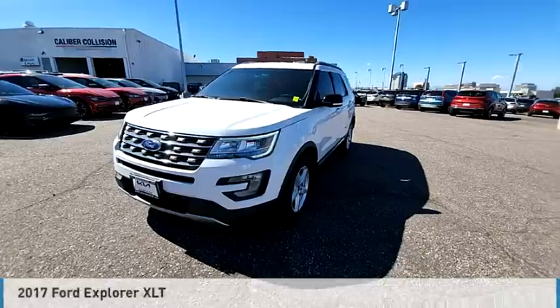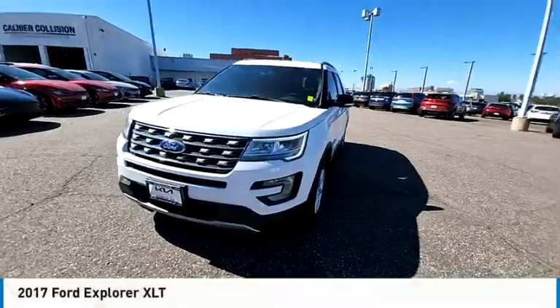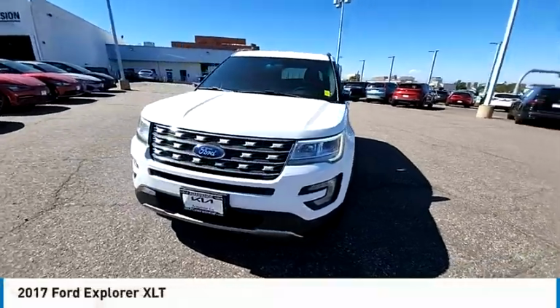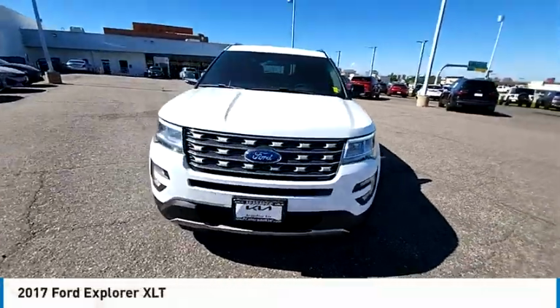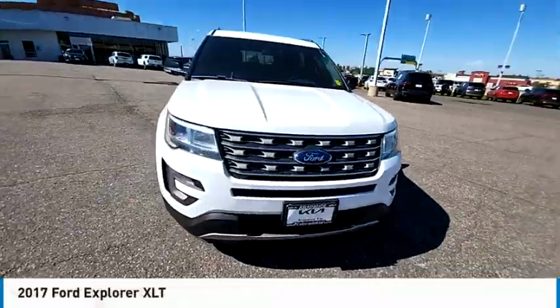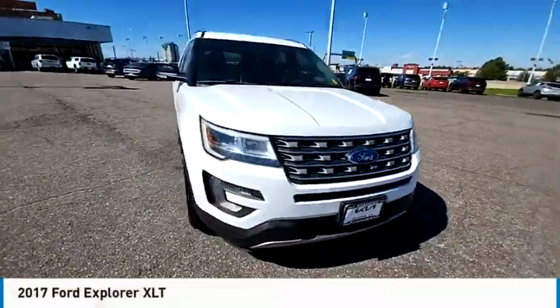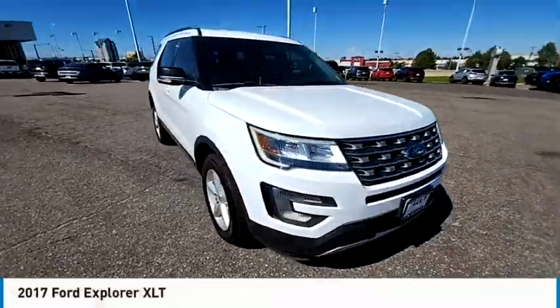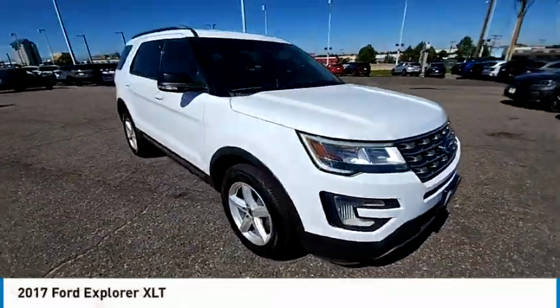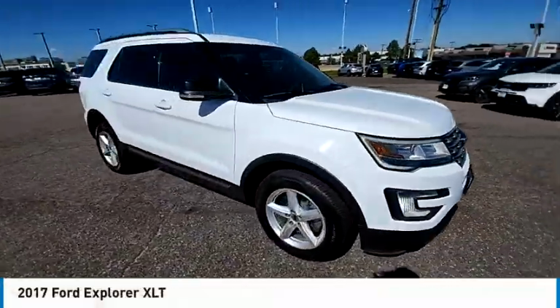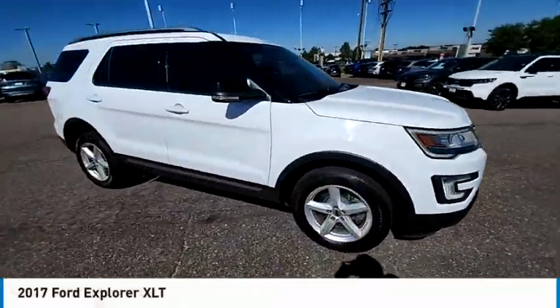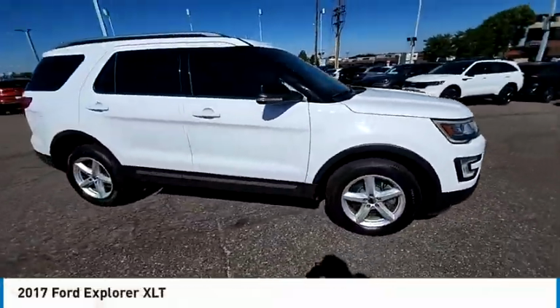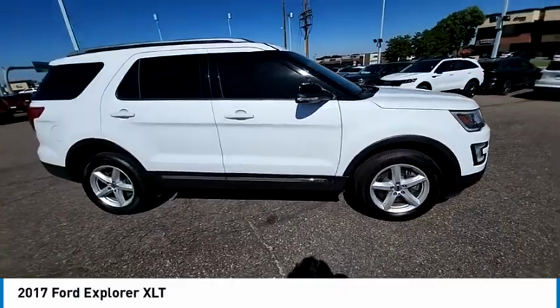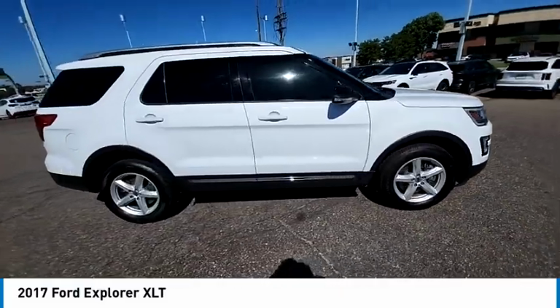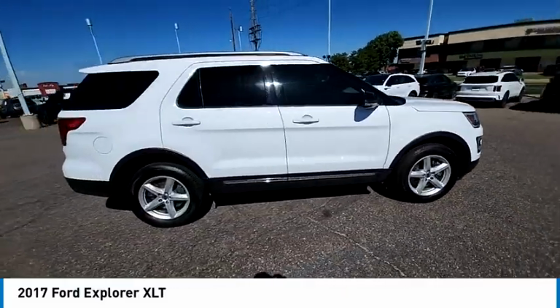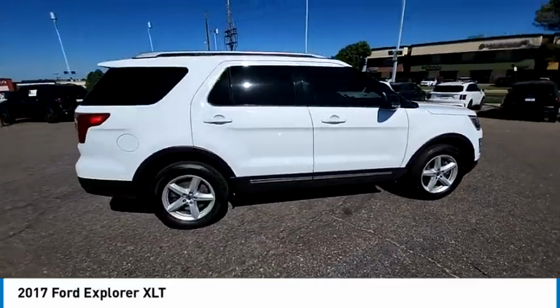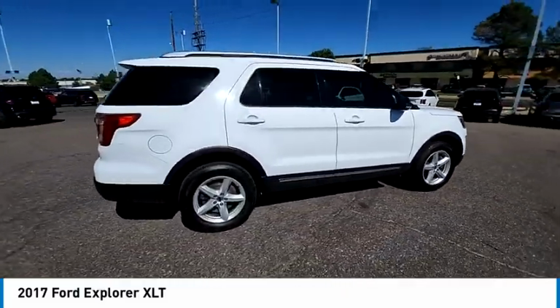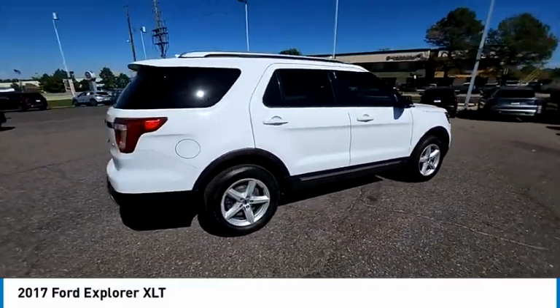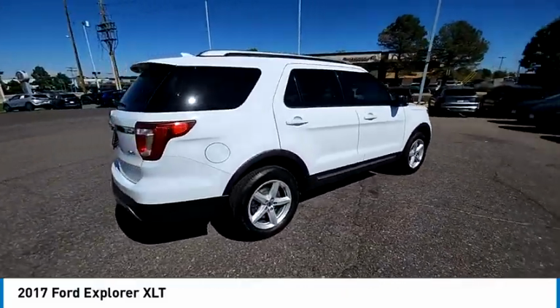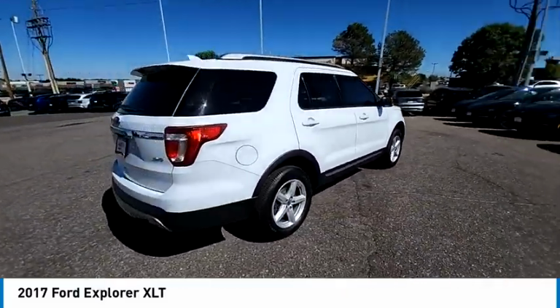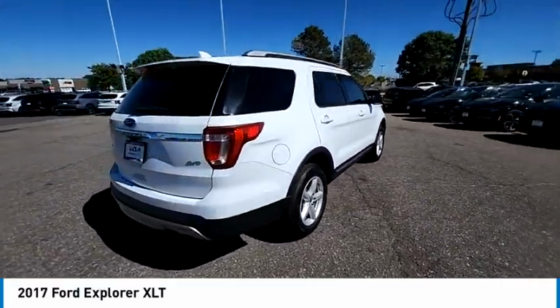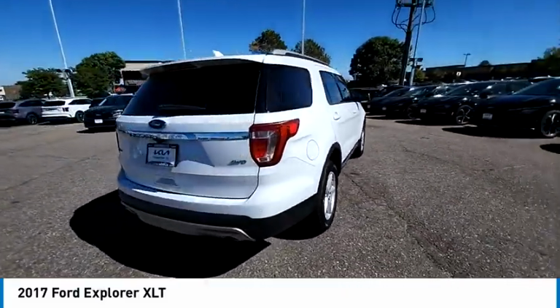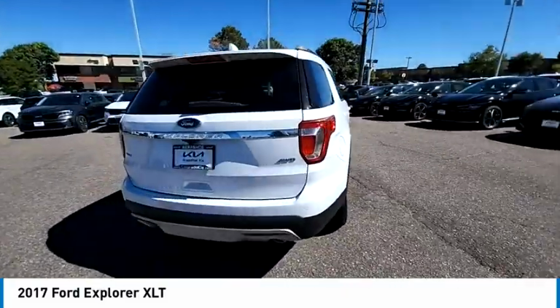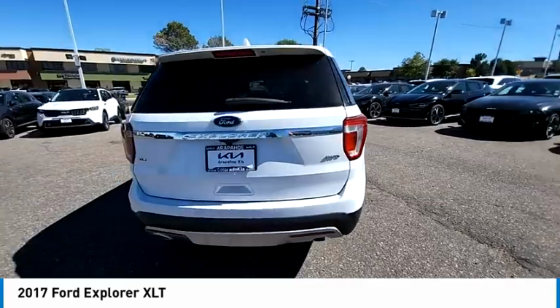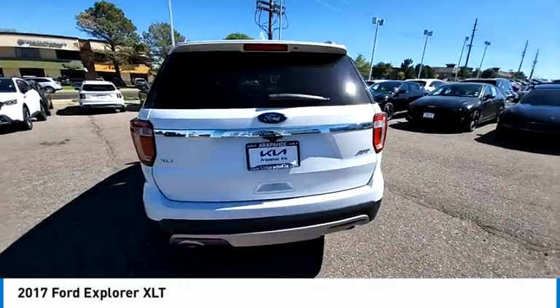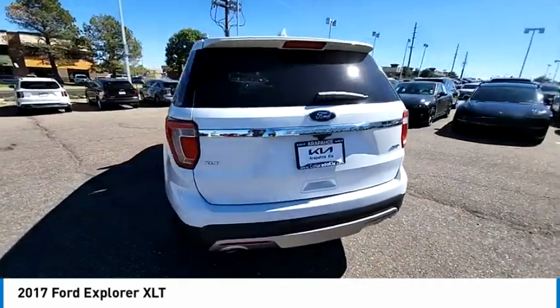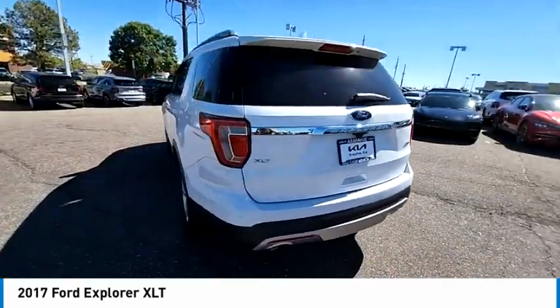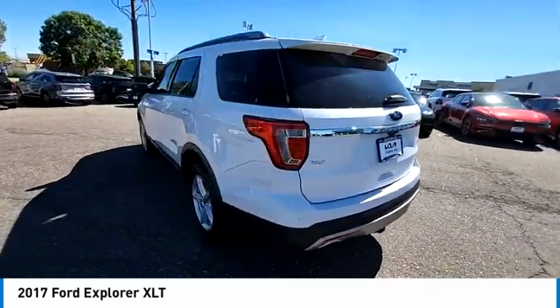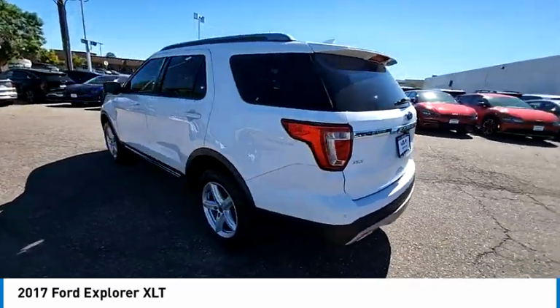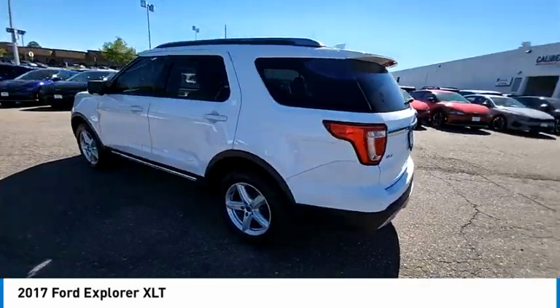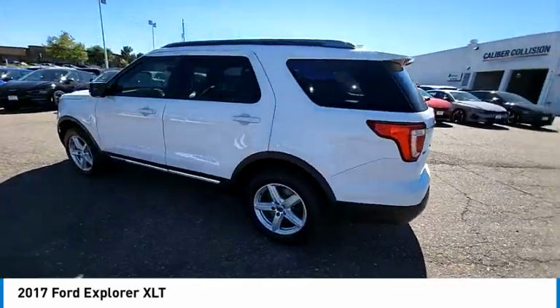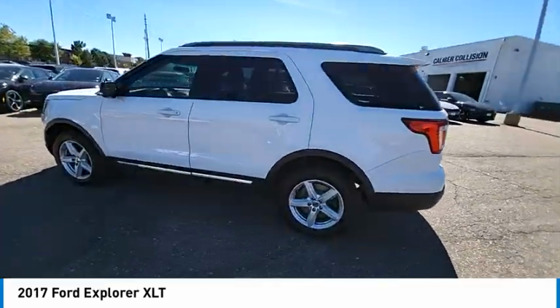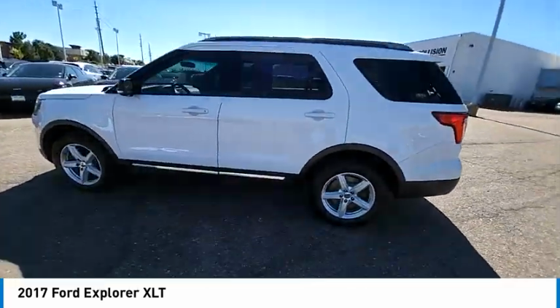Come test drive the 2017 Explorer. You've got a lot of capabilities to call on in a Ford Explorer. Don't underestimate your choices. This vehicle has less than 90,000 miles. Here are some of this vehicle's great options.